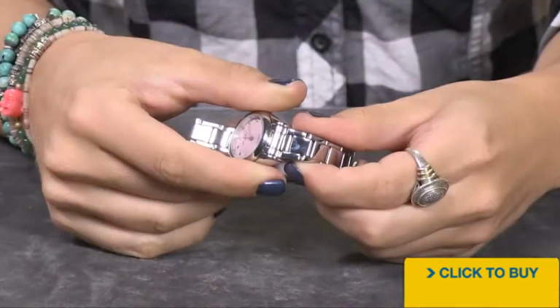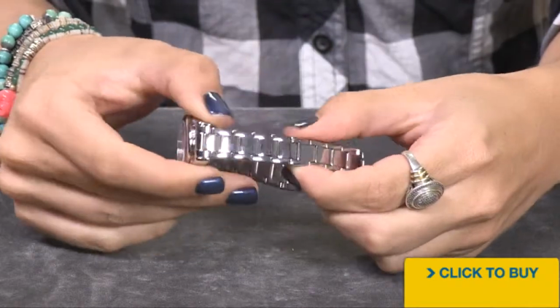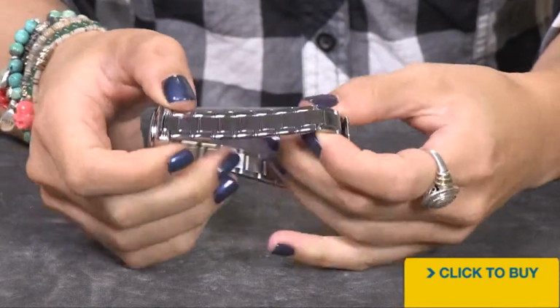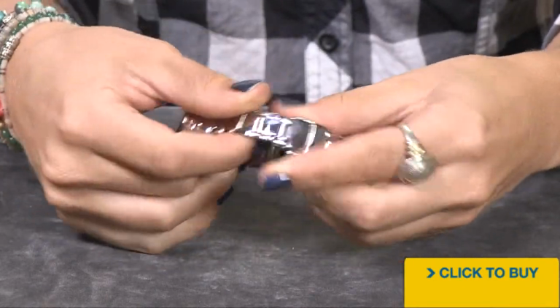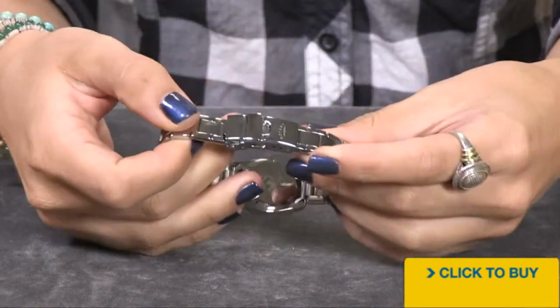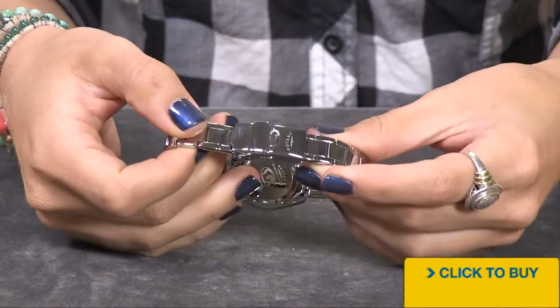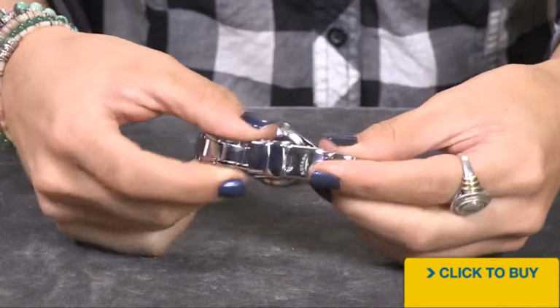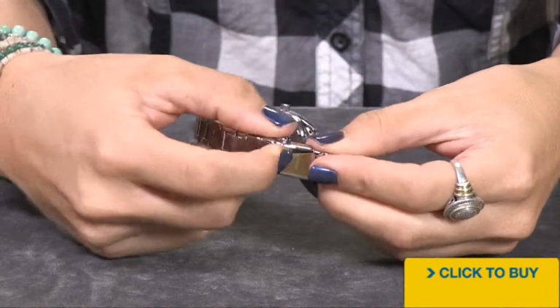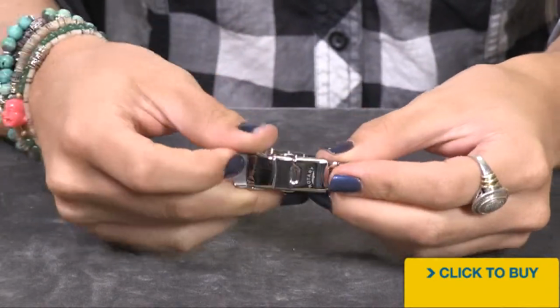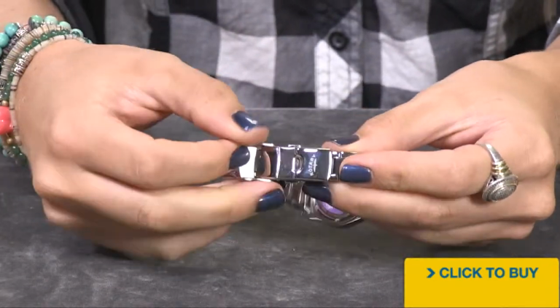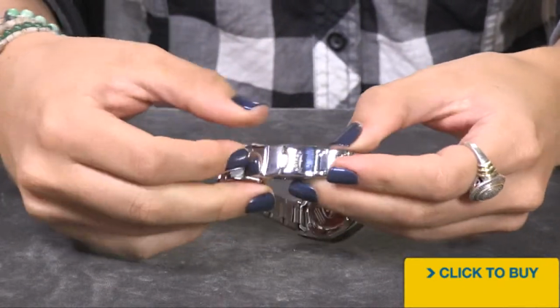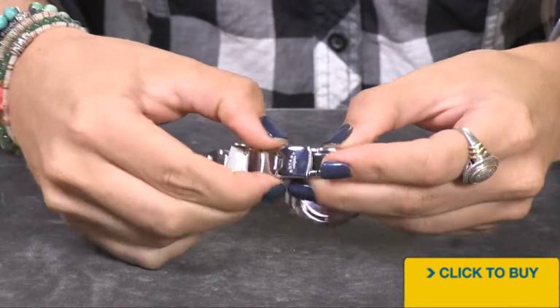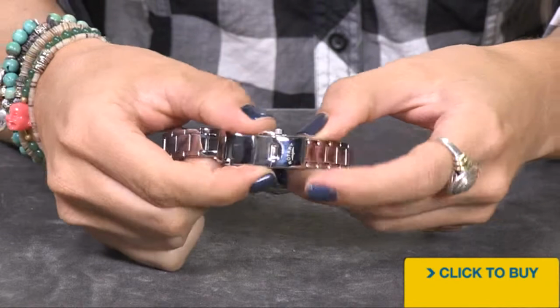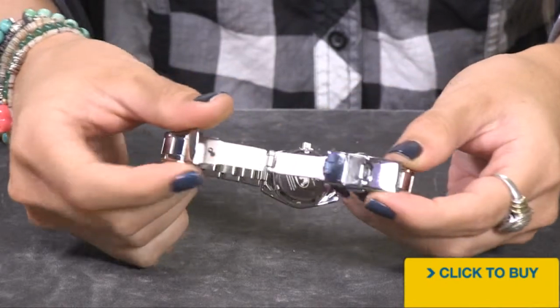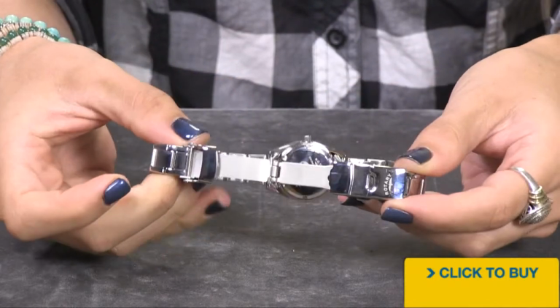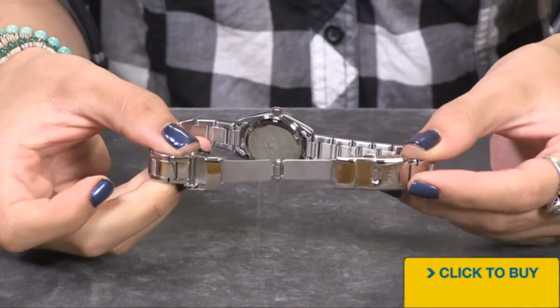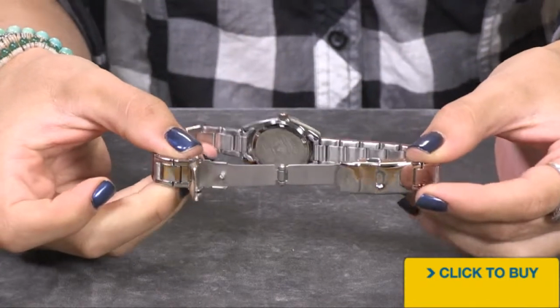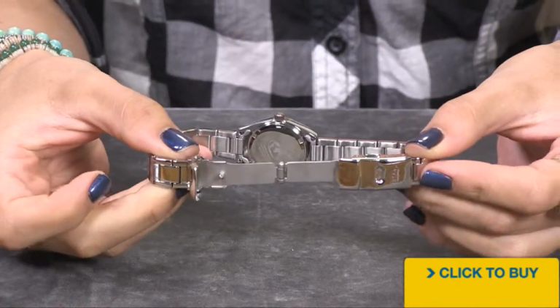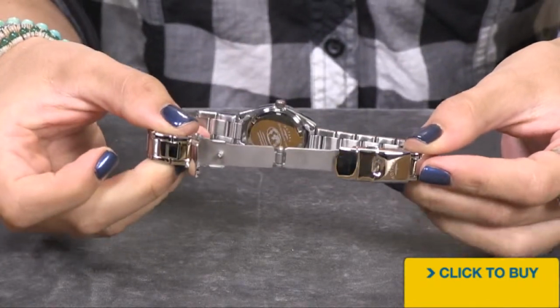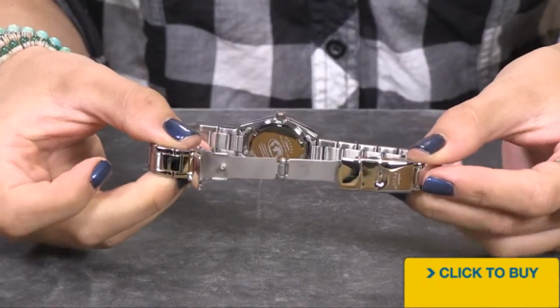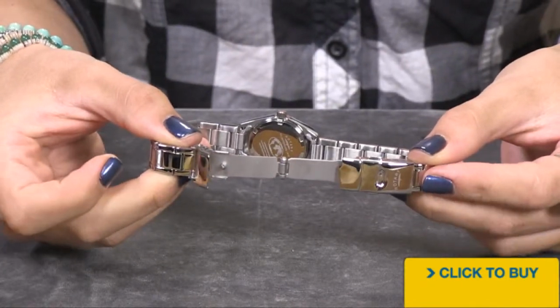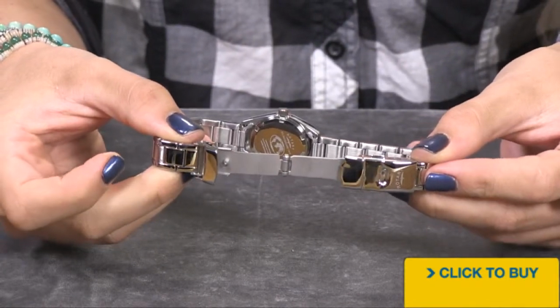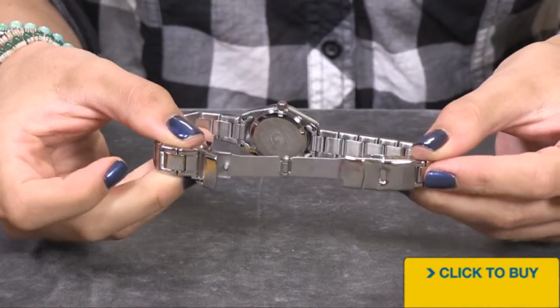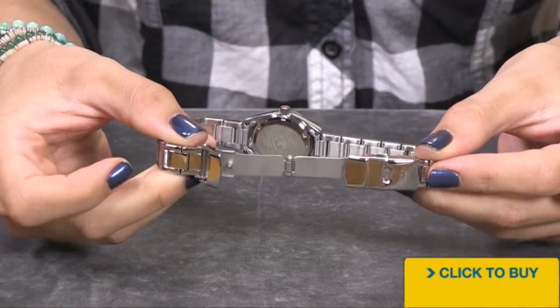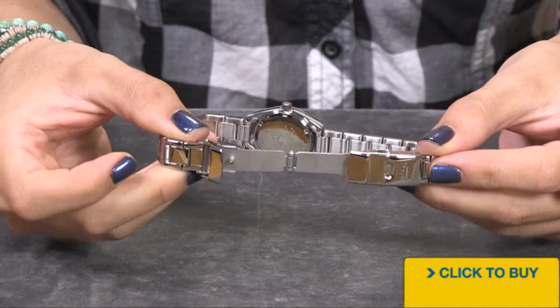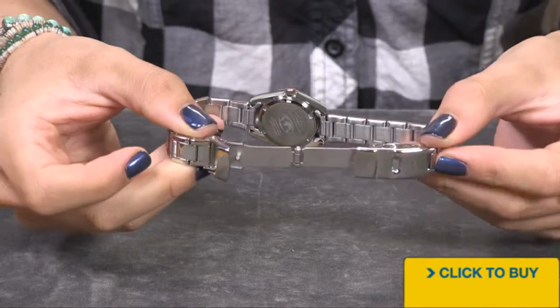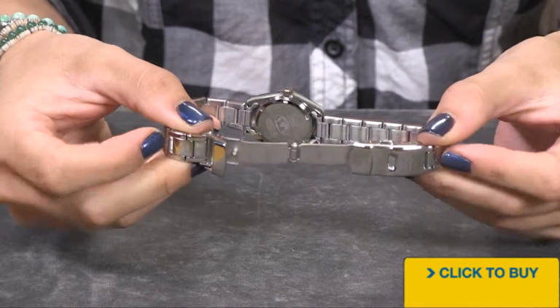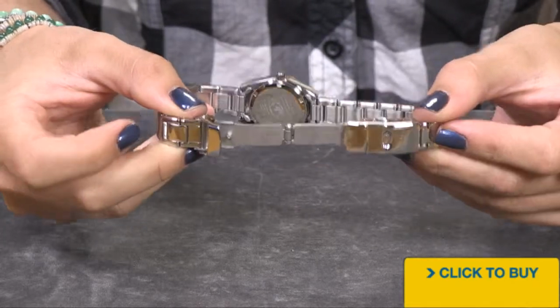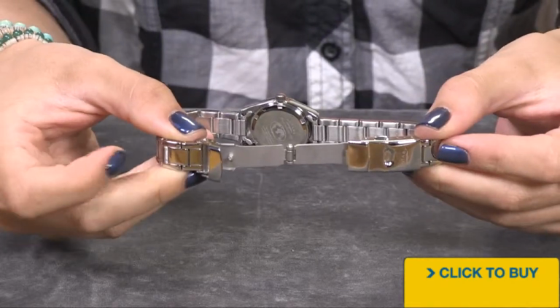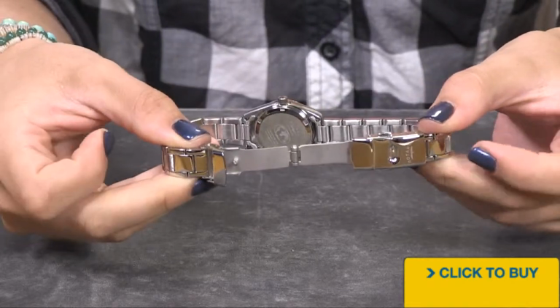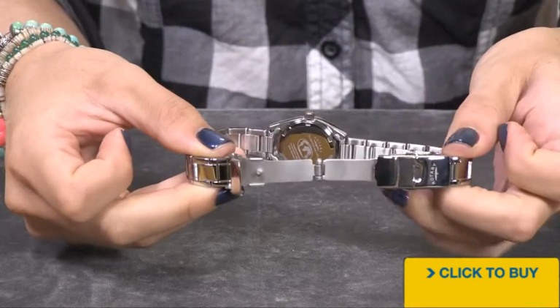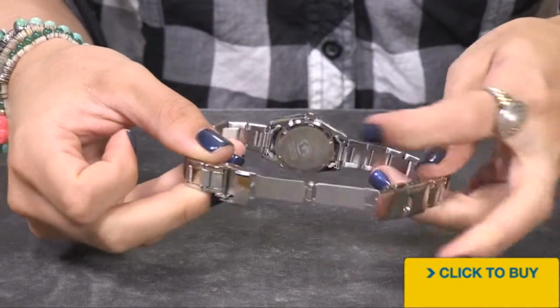Everything is done in solid stainless steel, and you have a diver's lock over your push button closure. That opens up to a solid stainless steel case back that reads 50 meters of water resistance.